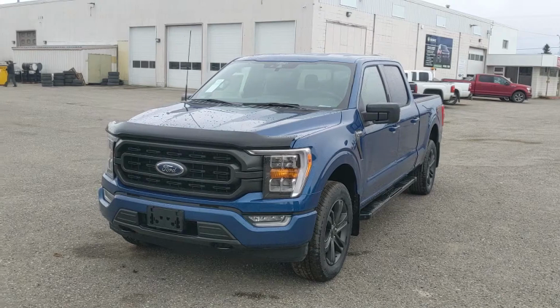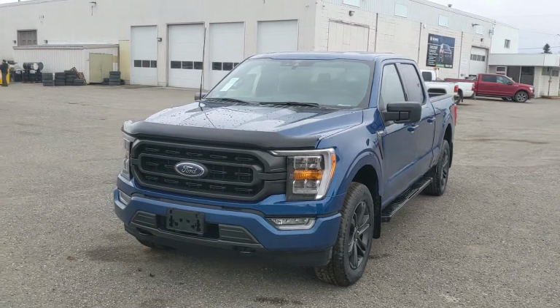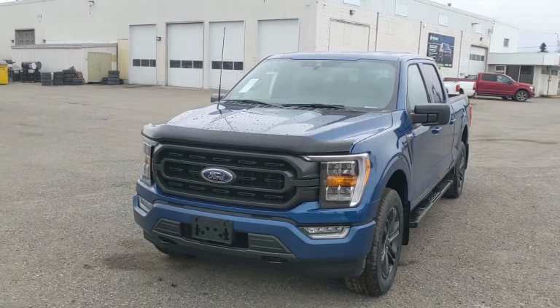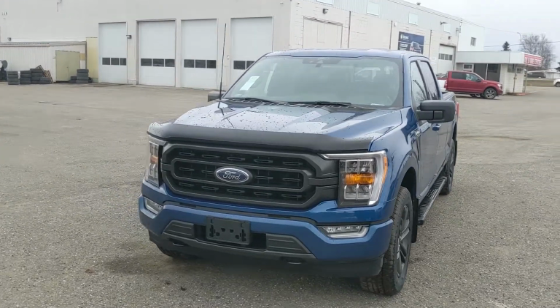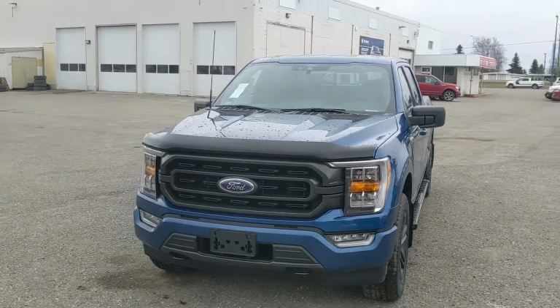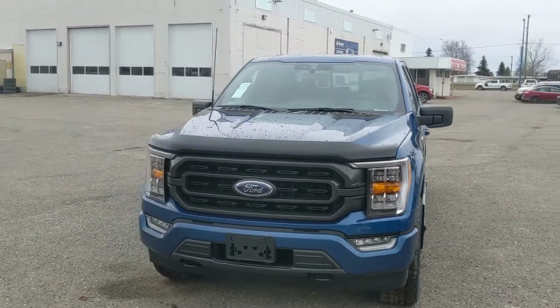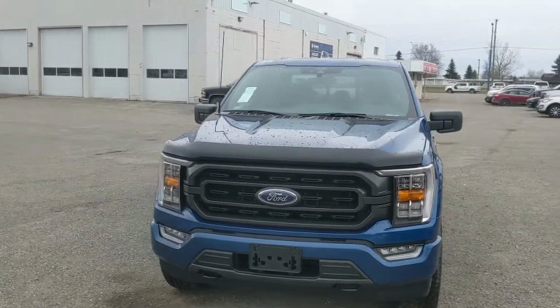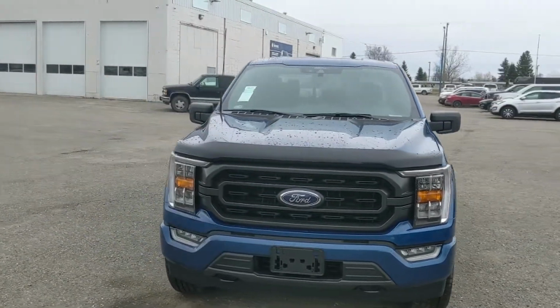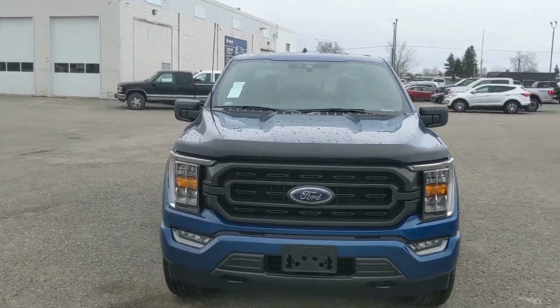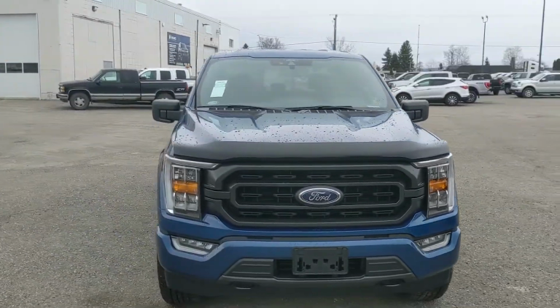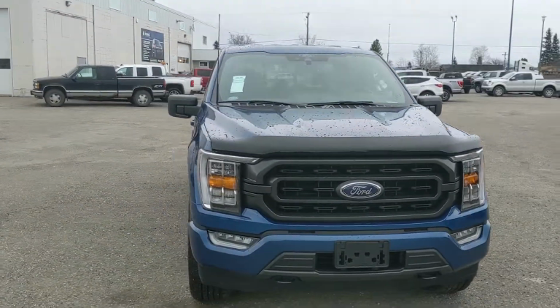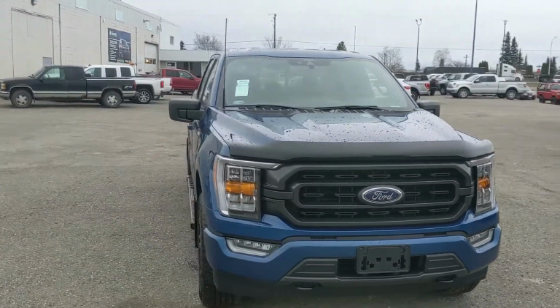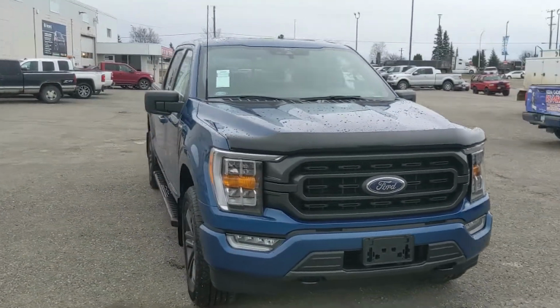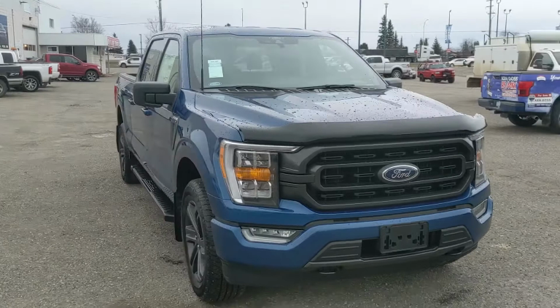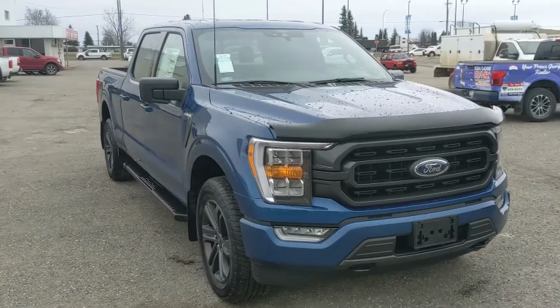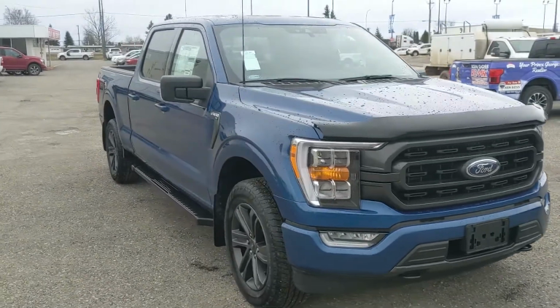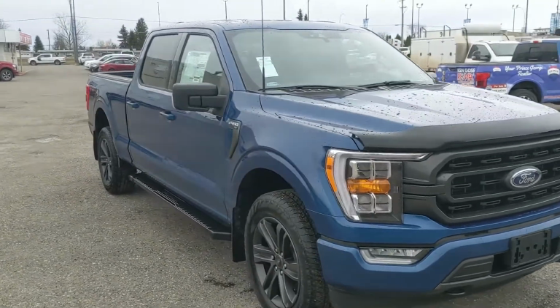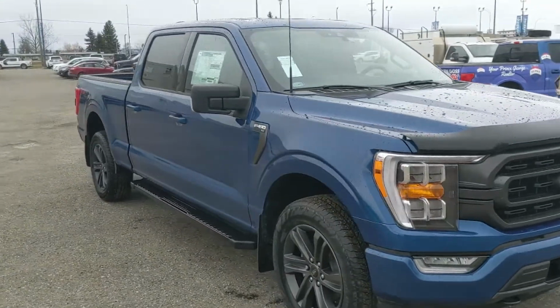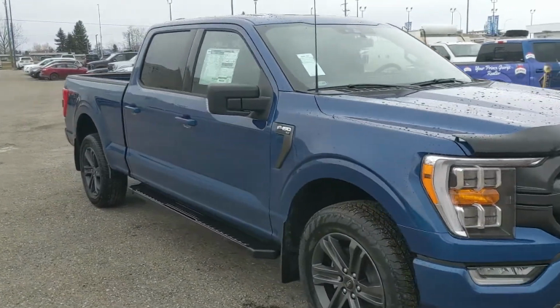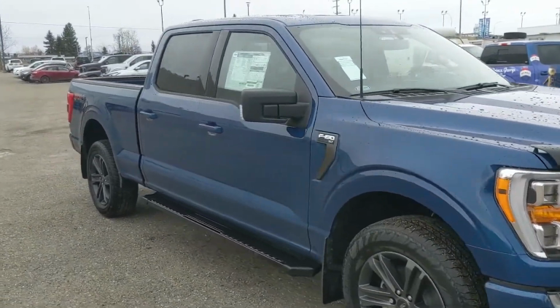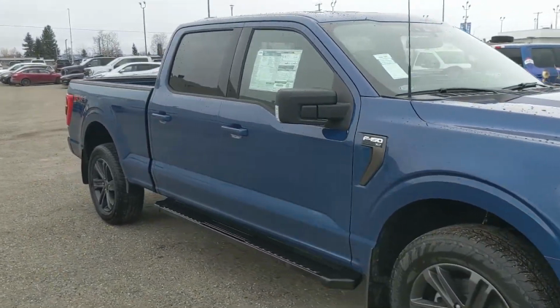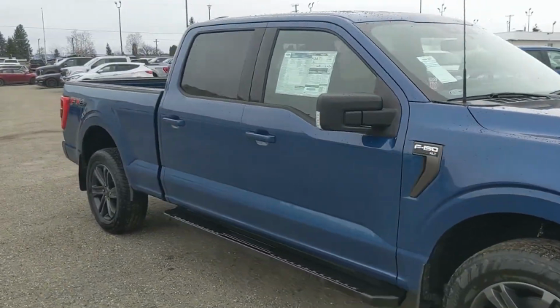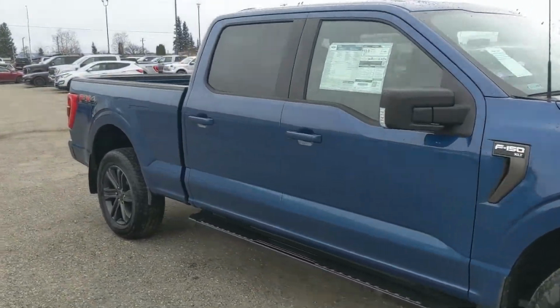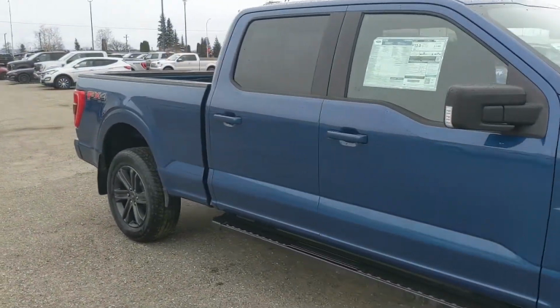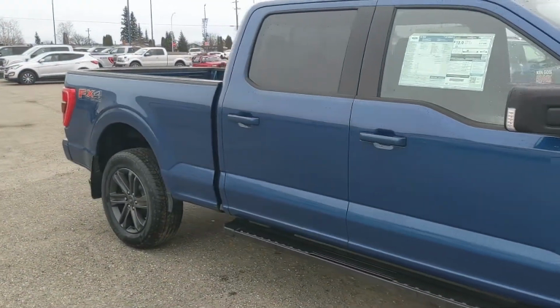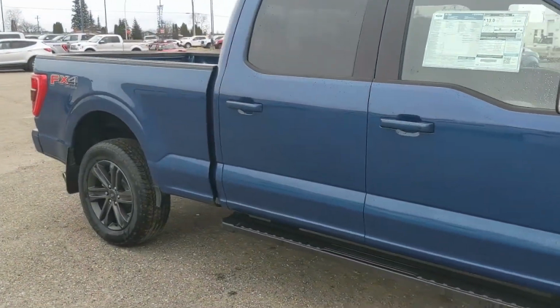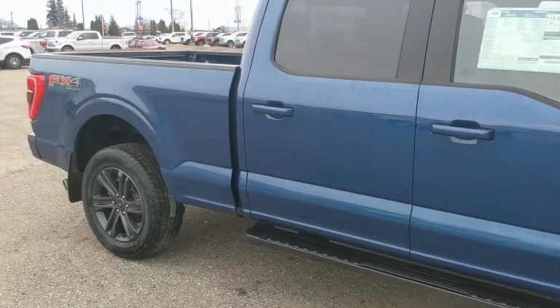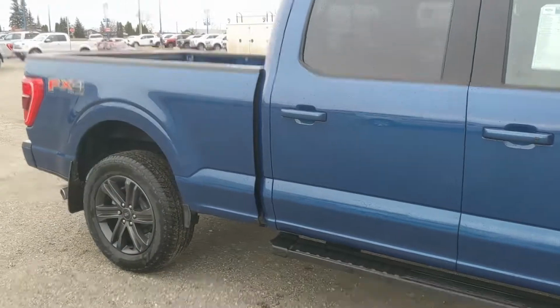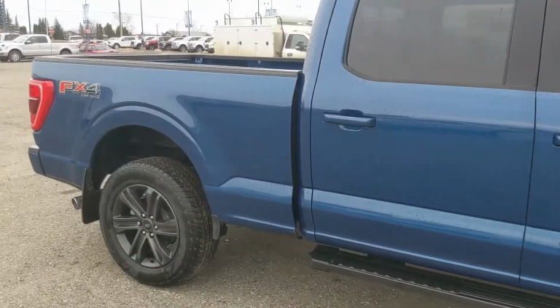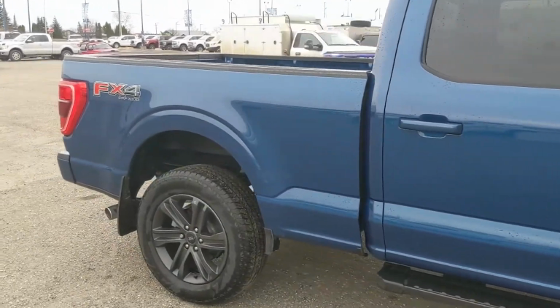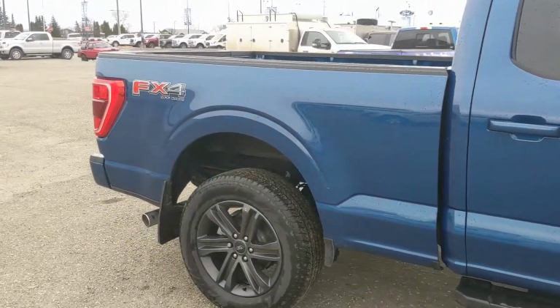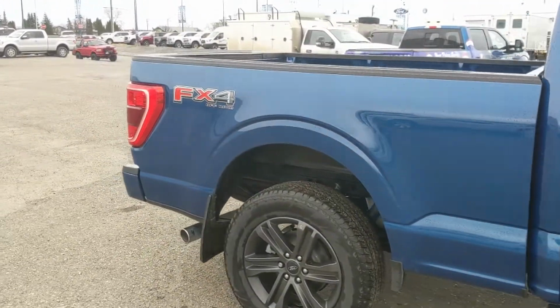Hello, this is Eric at Prince George Ford, and we're taking a look at the 2022 Ford F-150 in an XLT trim, powered by a 3.5 liter V6 EcoBoost engine, providing you with excellent power for towing, hauling, and 4x4ing.